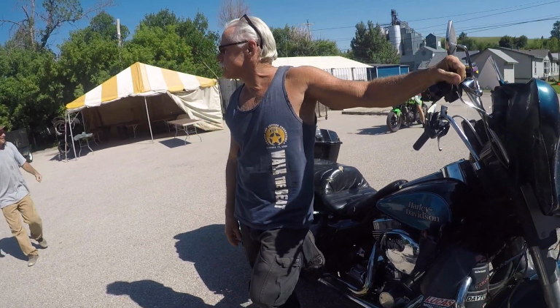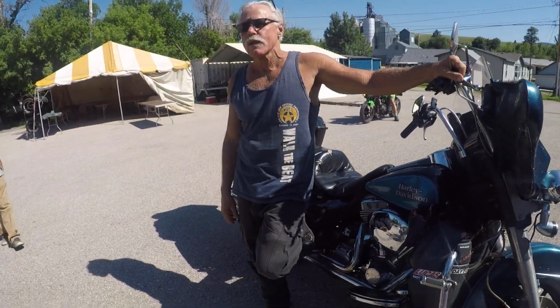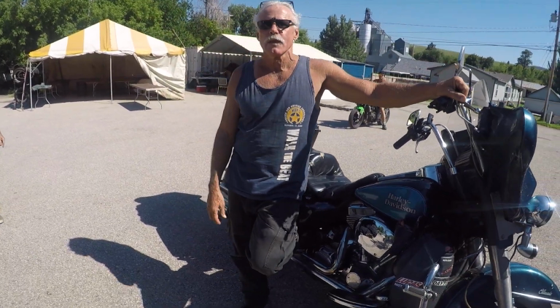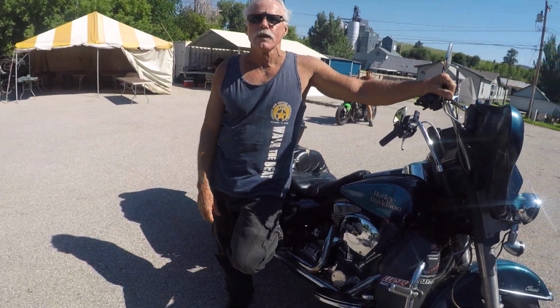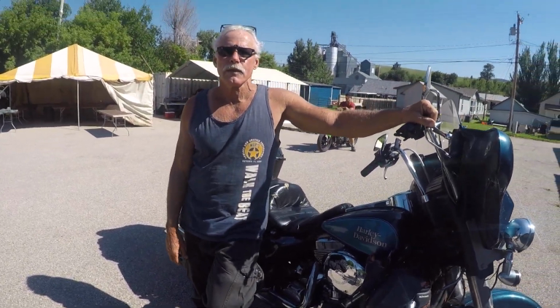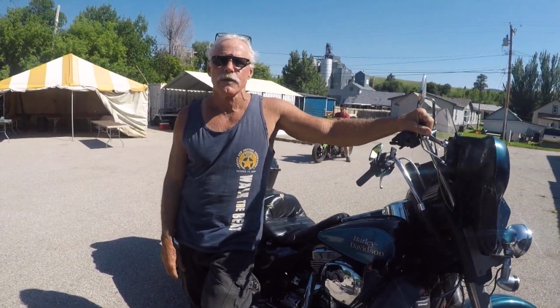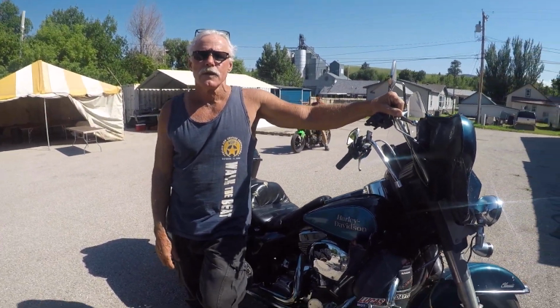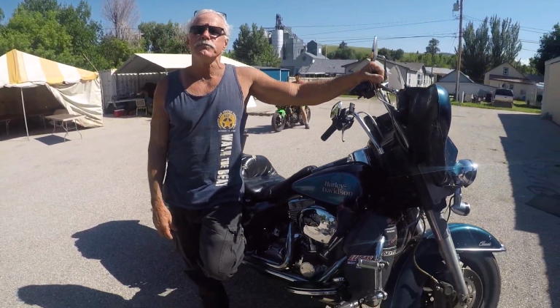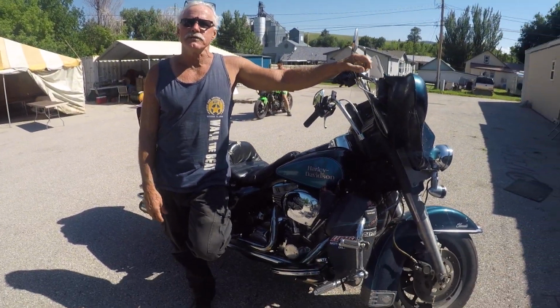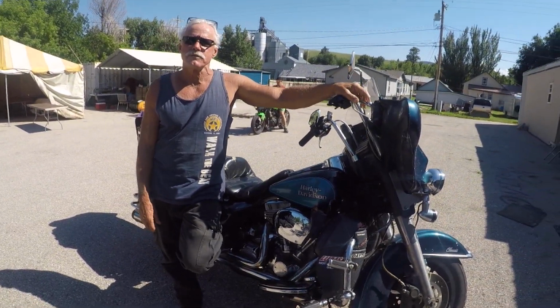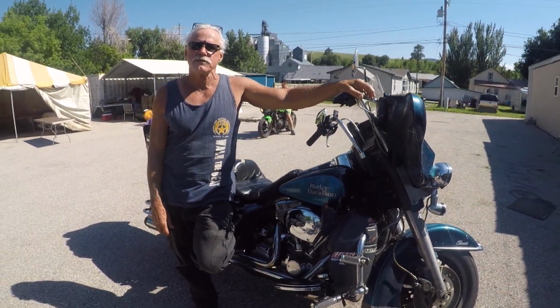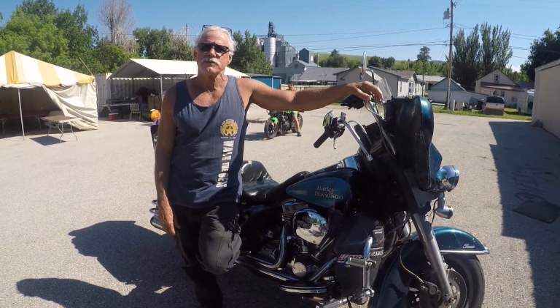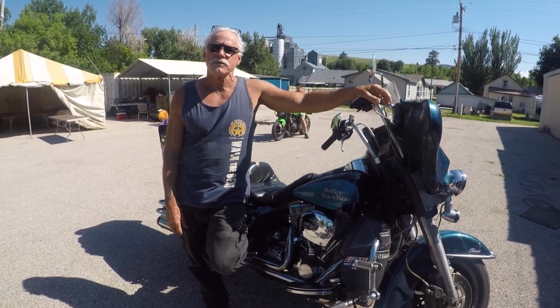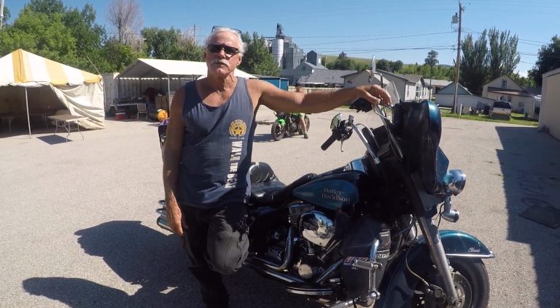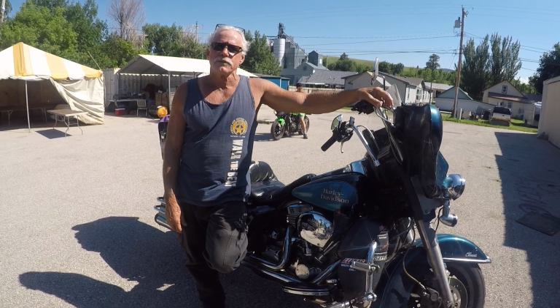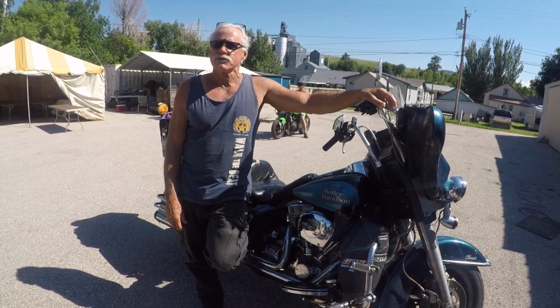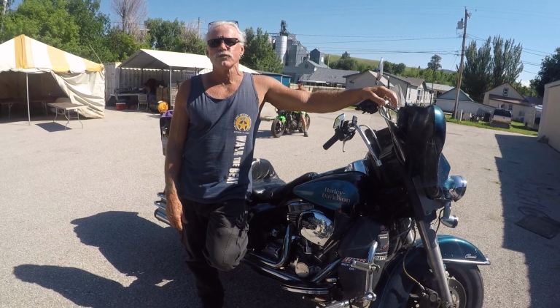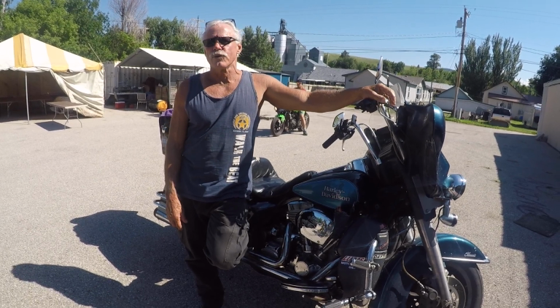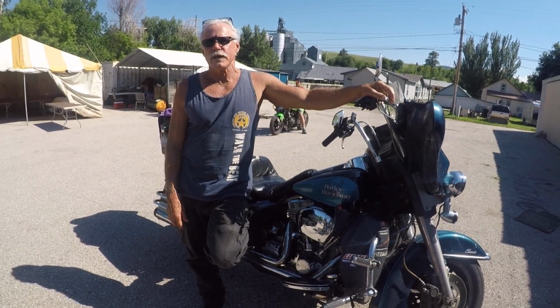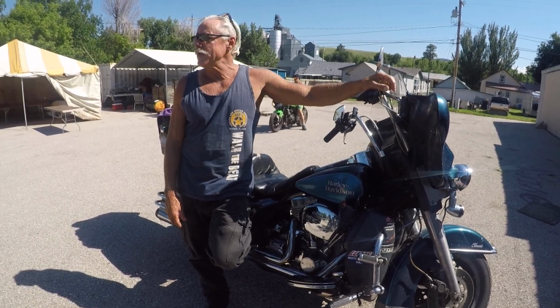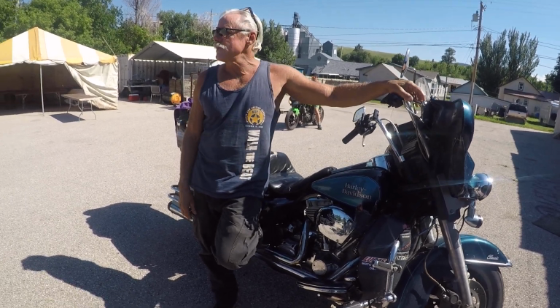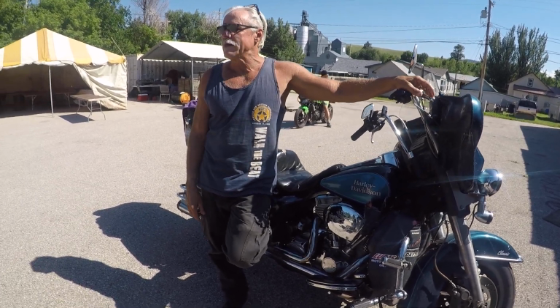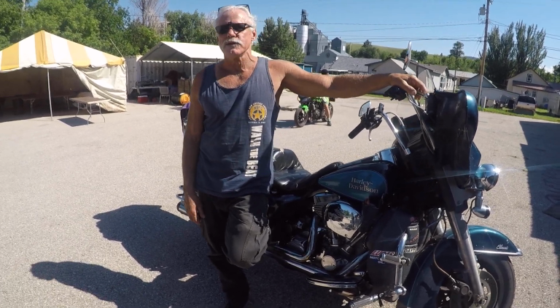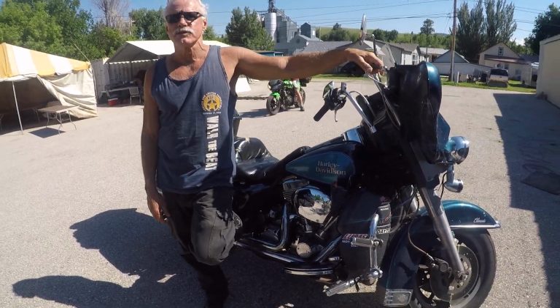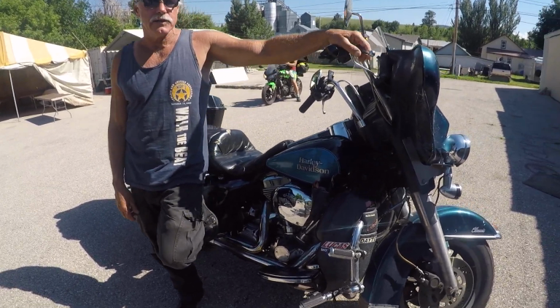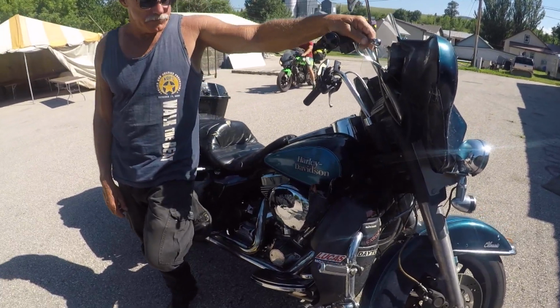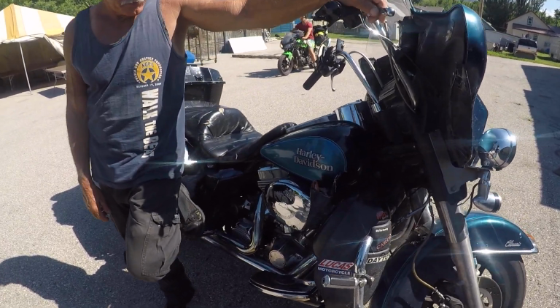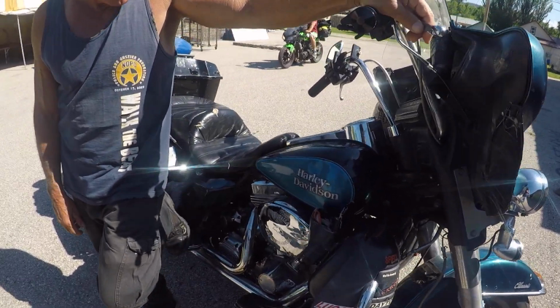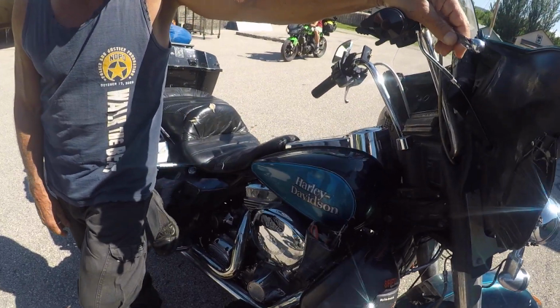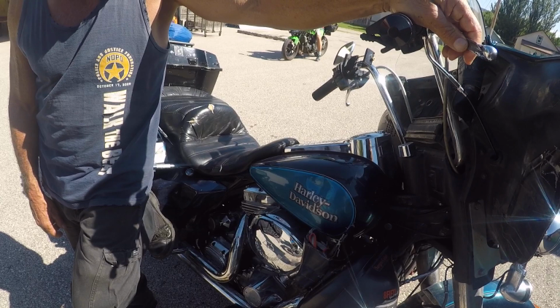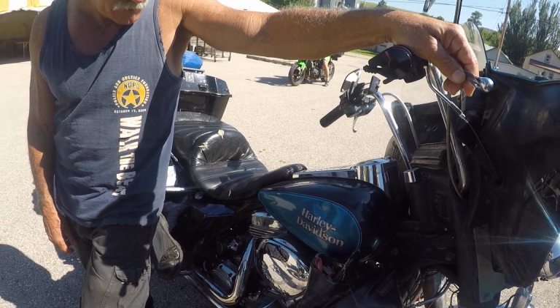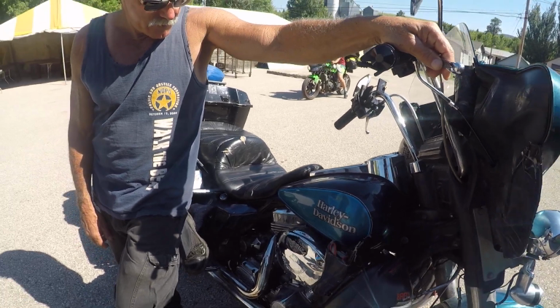What did you do with your S&S motor? It's in pieces. It's a whole story — I'll be making a video about it when it's all said and done. You got a stock CV carb on there?